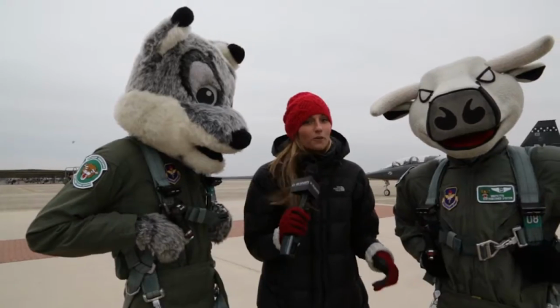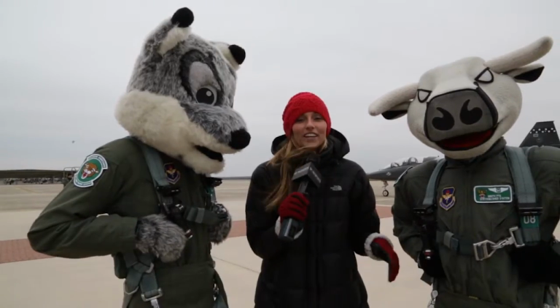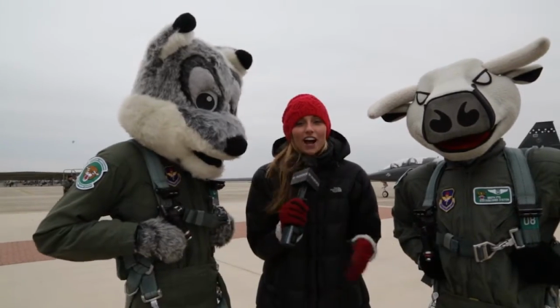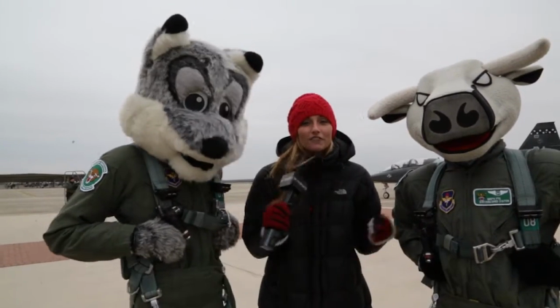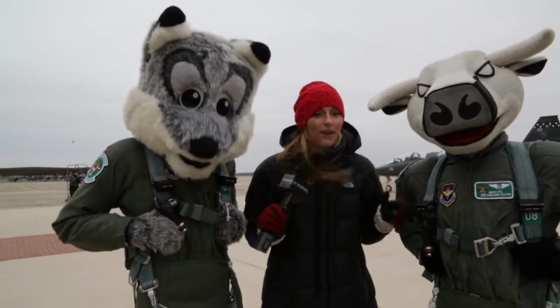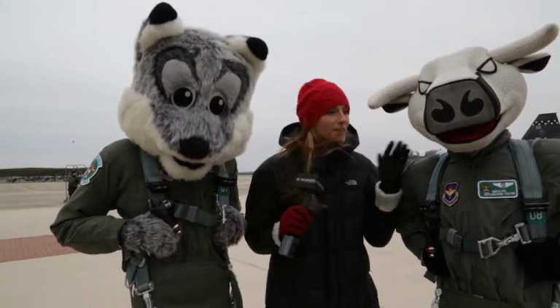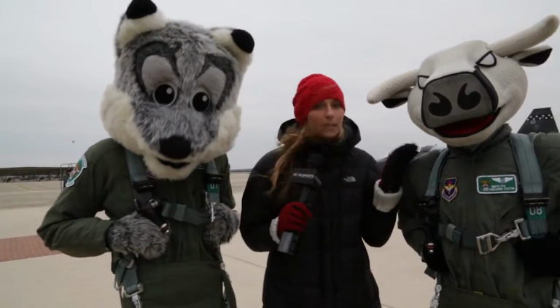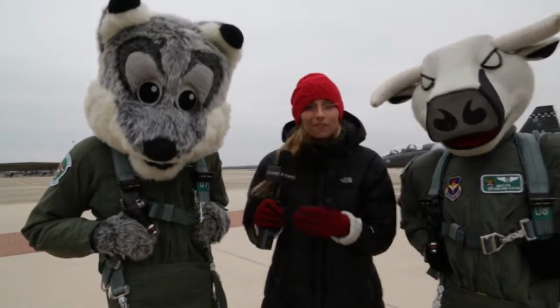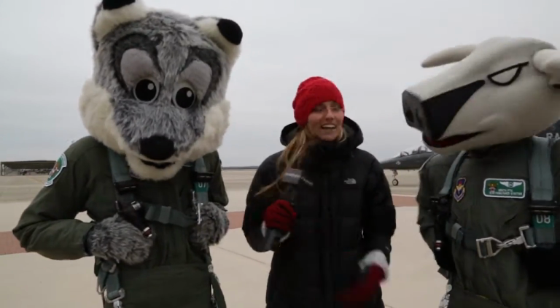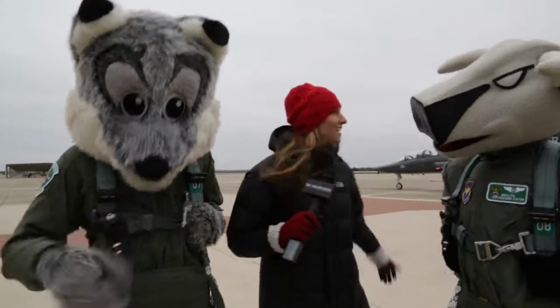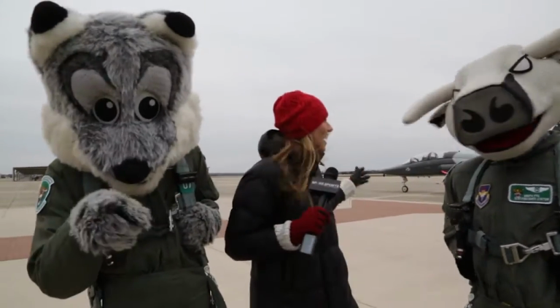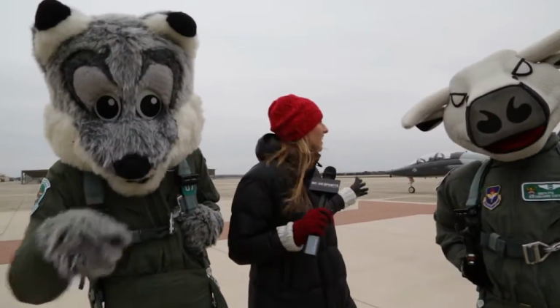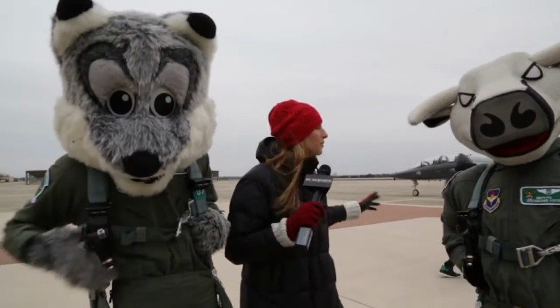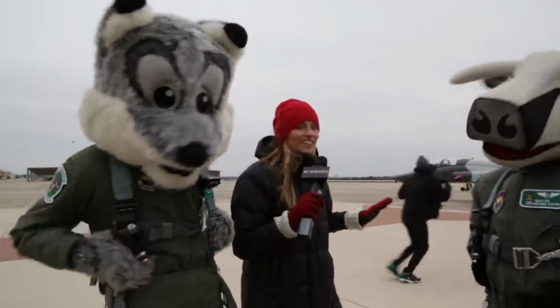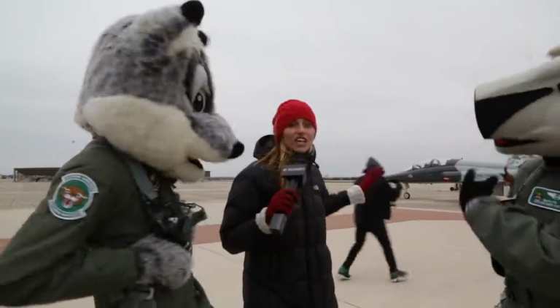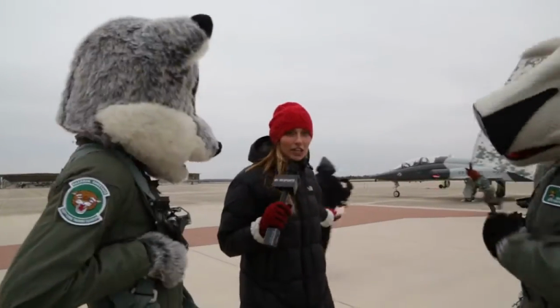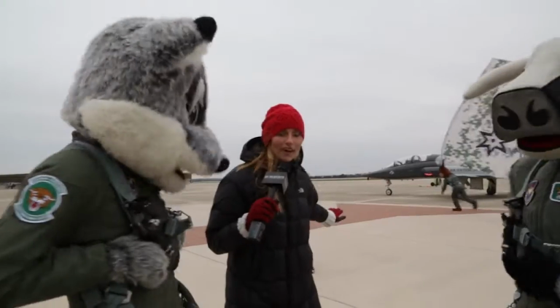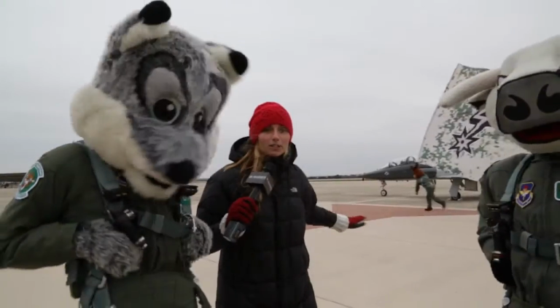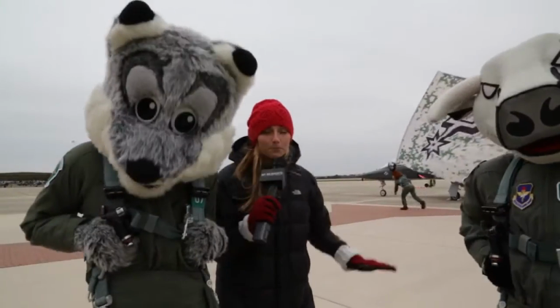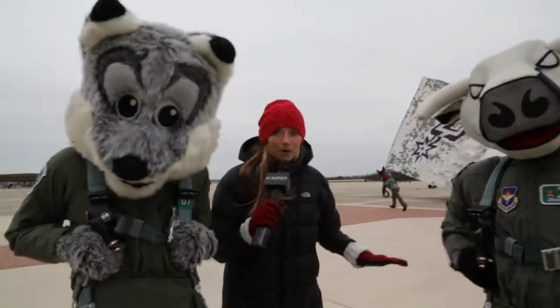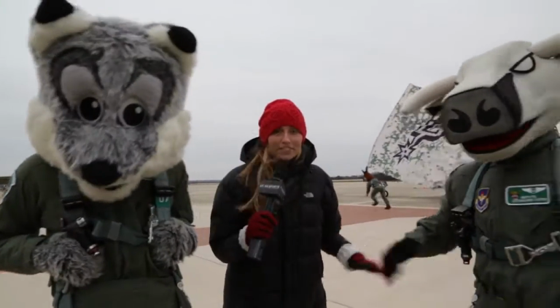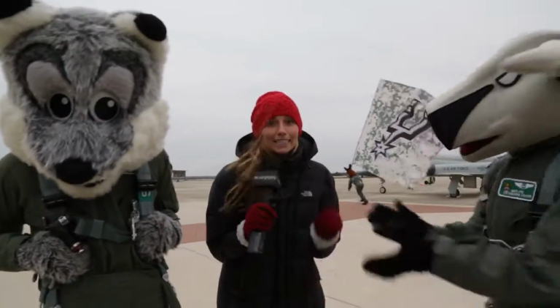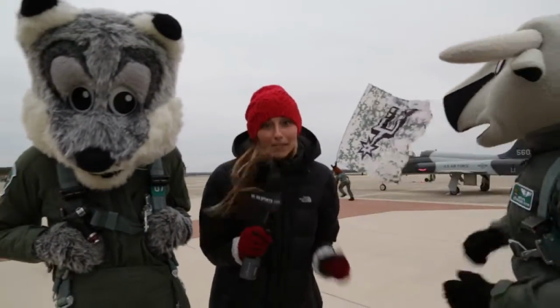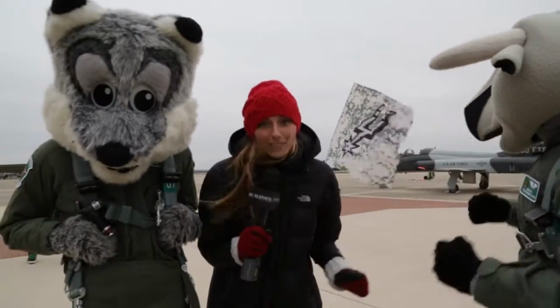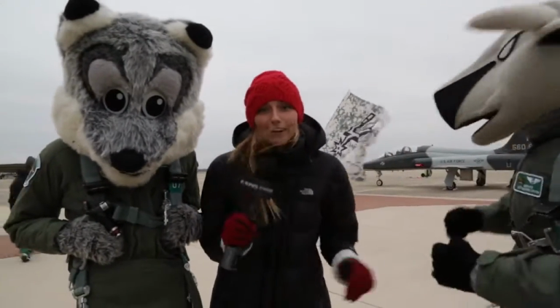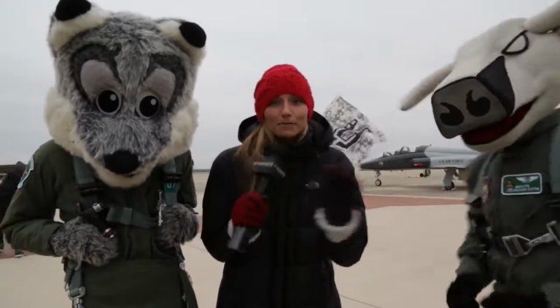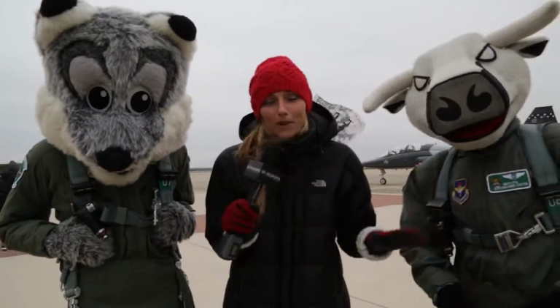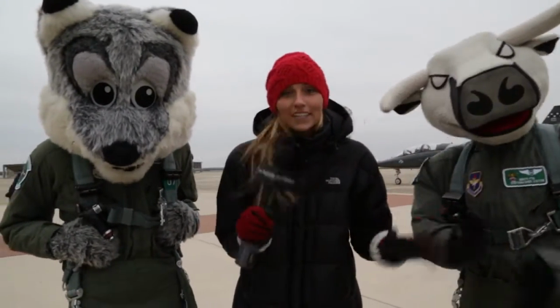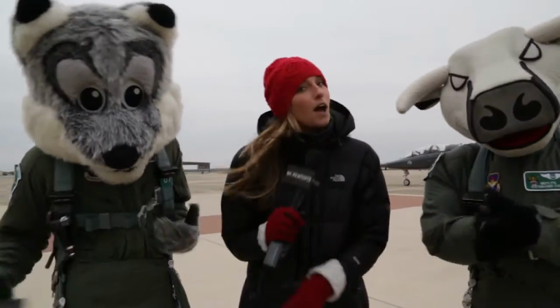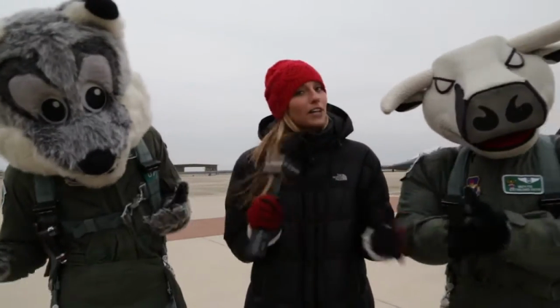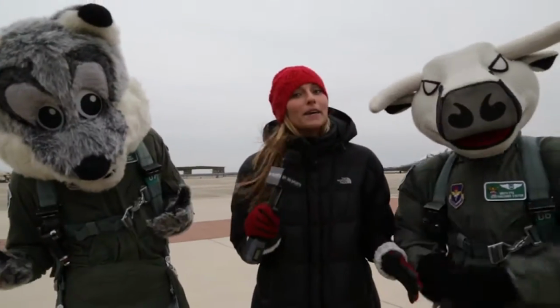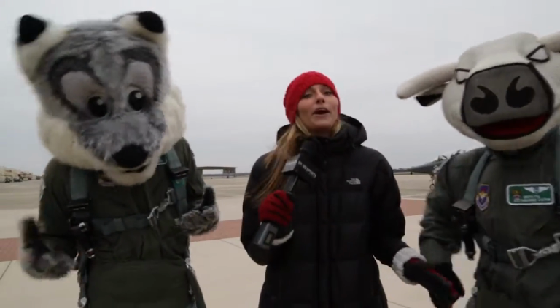We're out here on the runway. I'm with T-Bone, Fox, and the Coyote. We got the Jets going on and we're shooting some promos. A little bit cold out here, a little bit of wind, but we're trying to make it work.